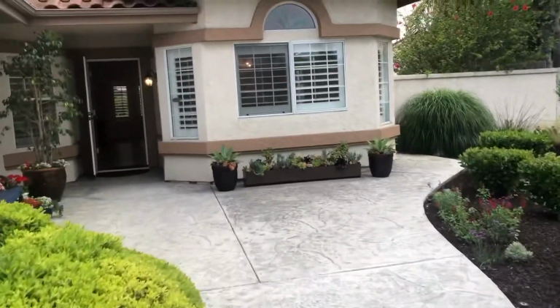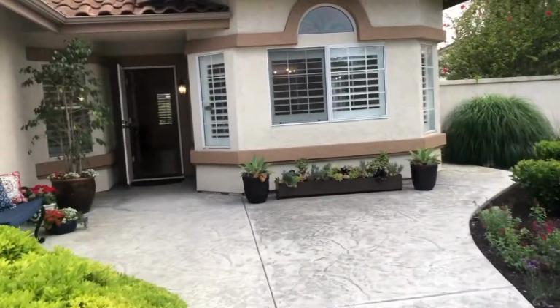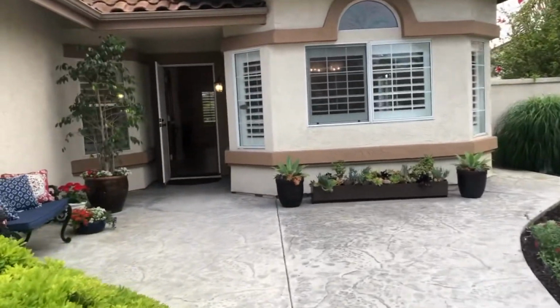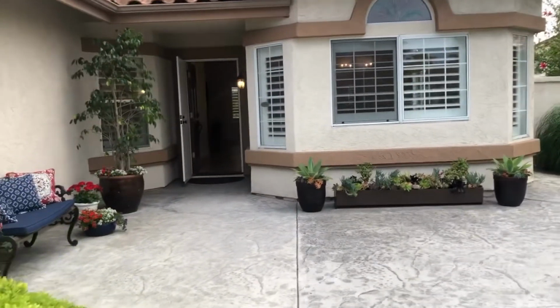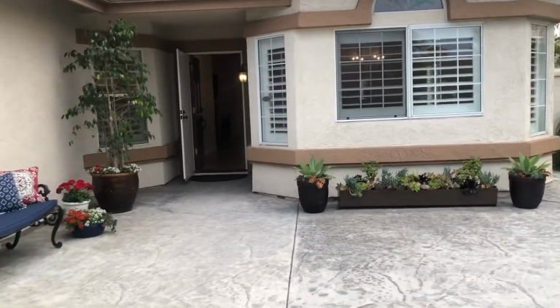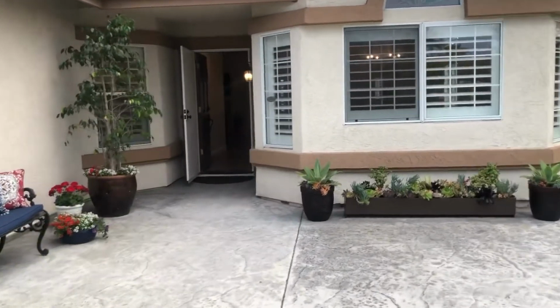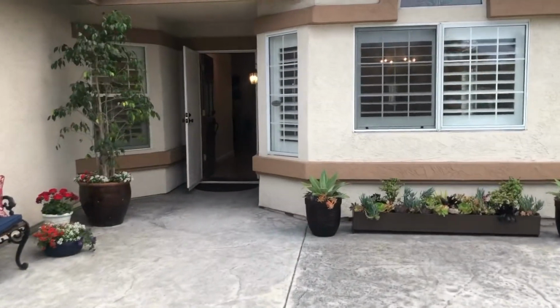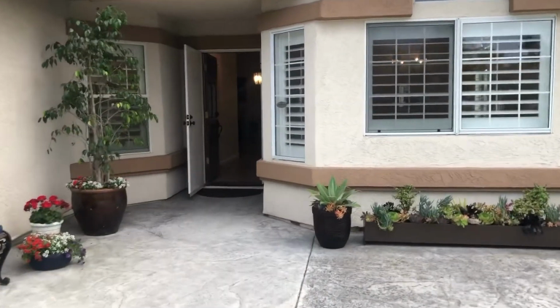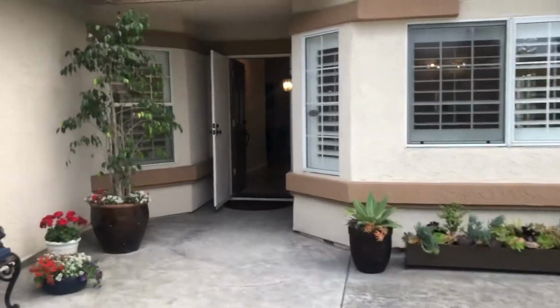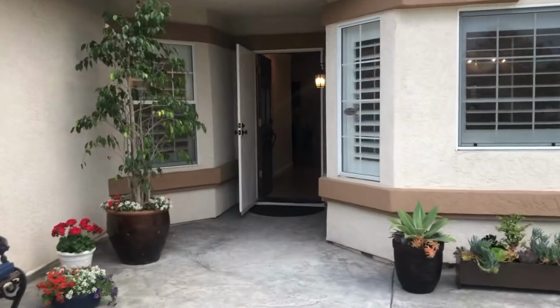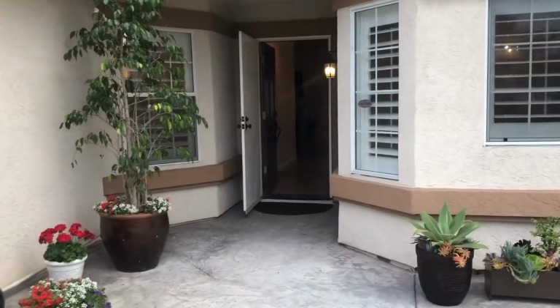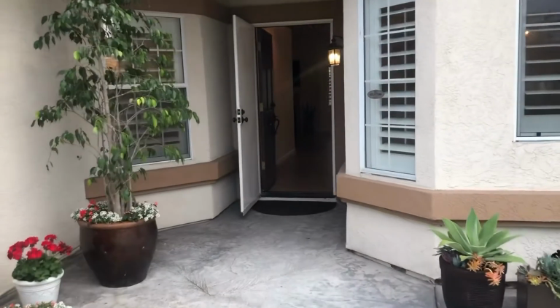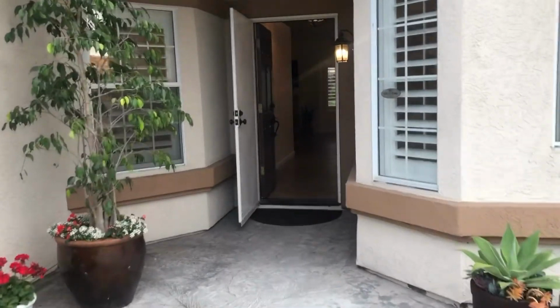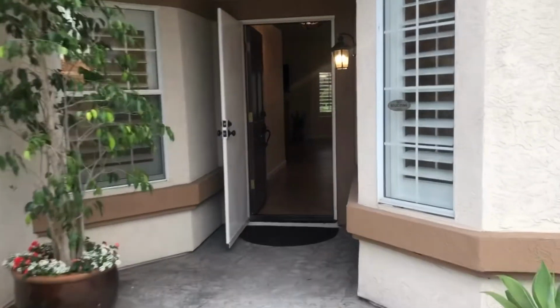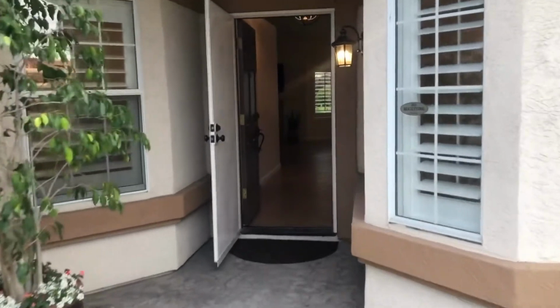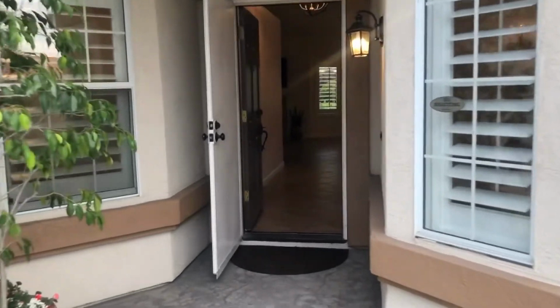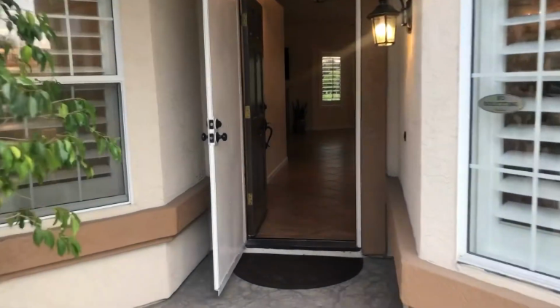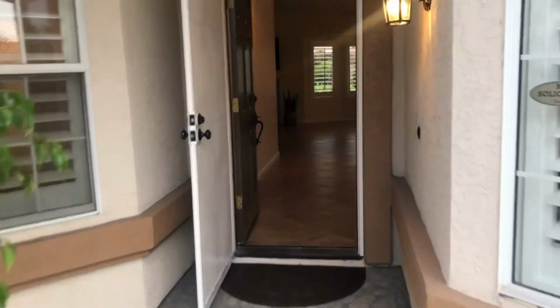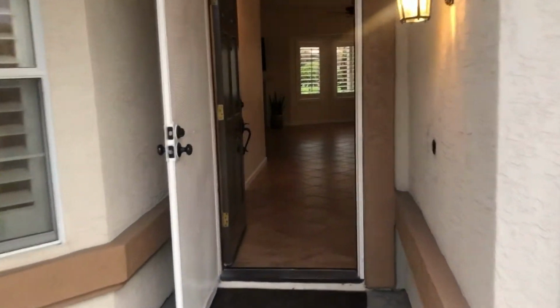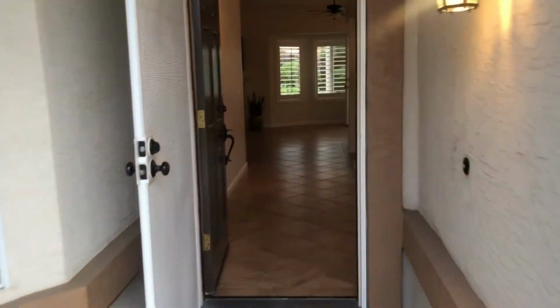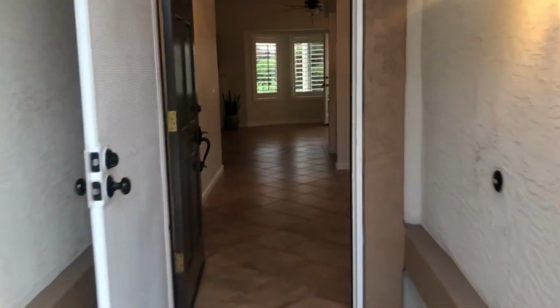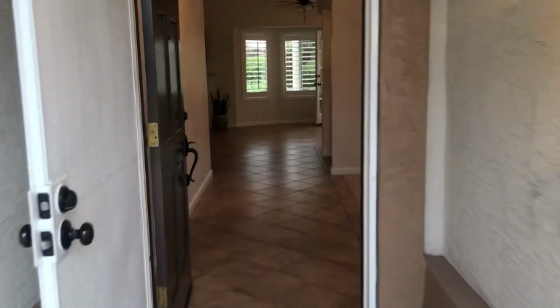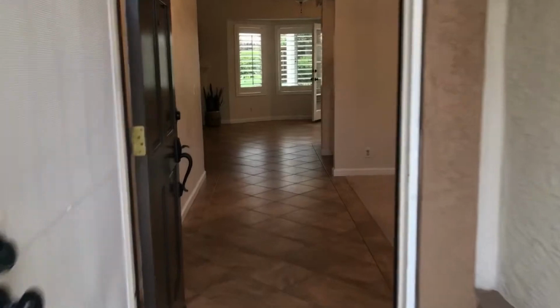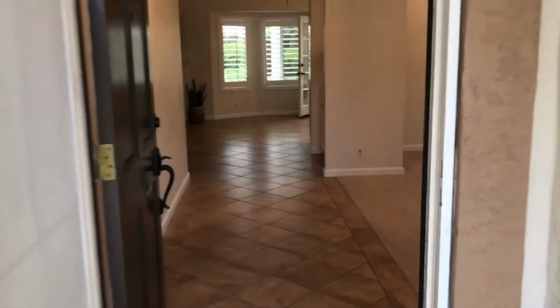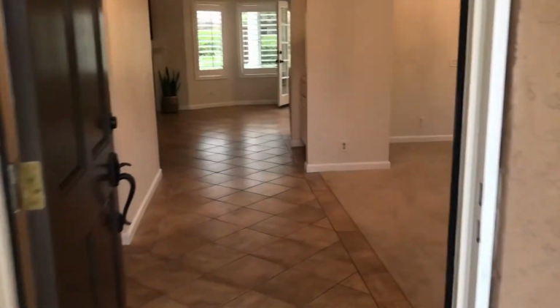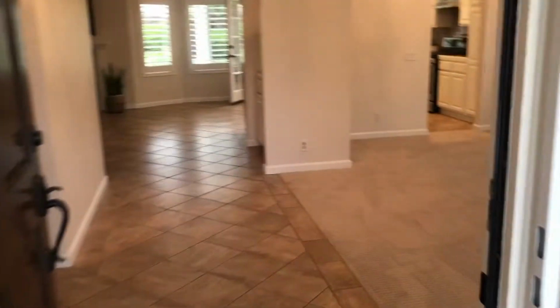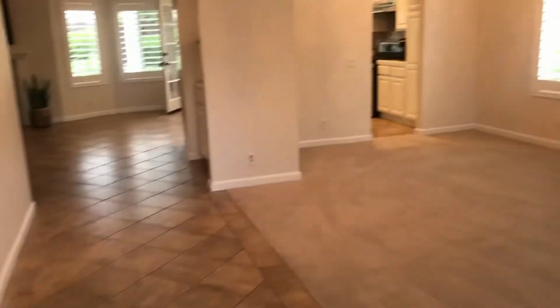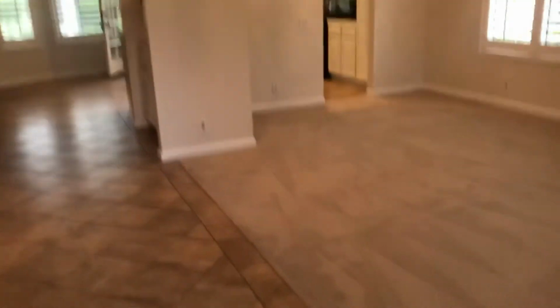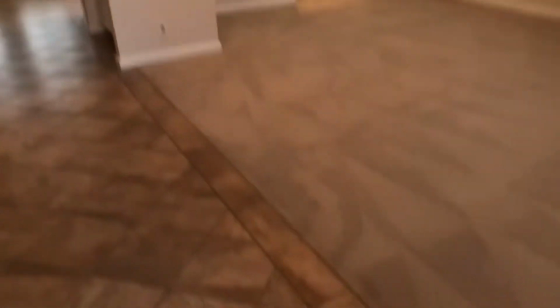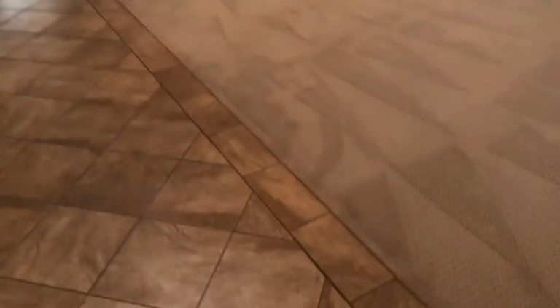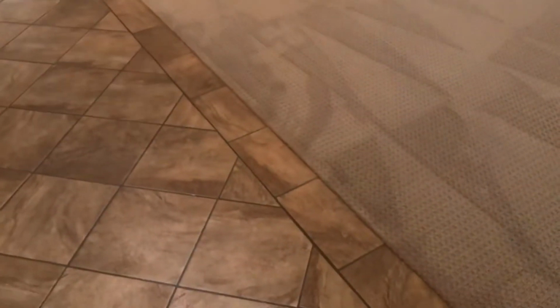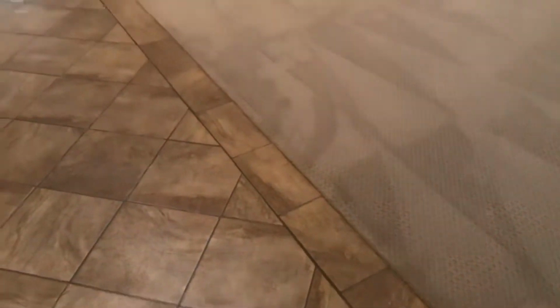It looks like they have brand new windows in this house as well, along with shutters on all the windows. There's a screen door on both the front and the back, which is really nice to get a nice breeze coming through.